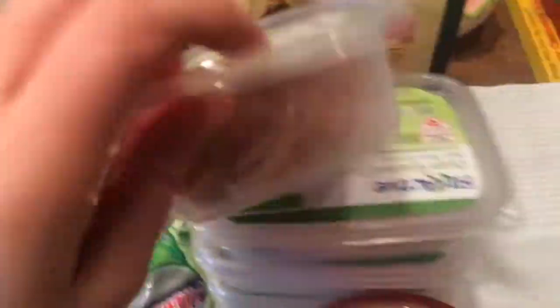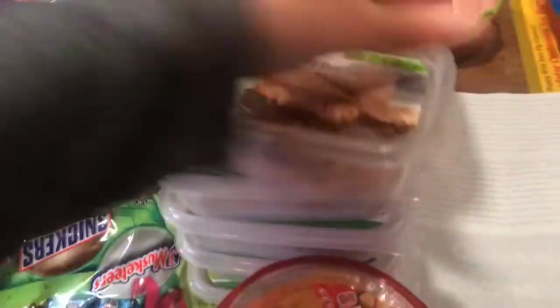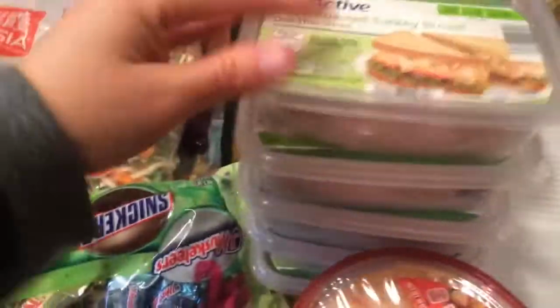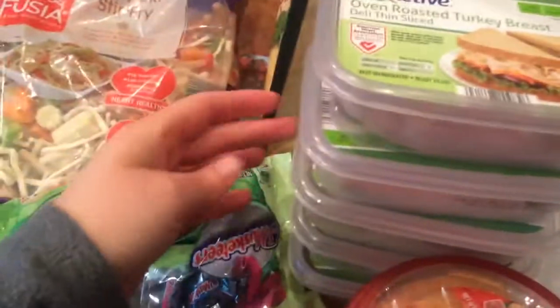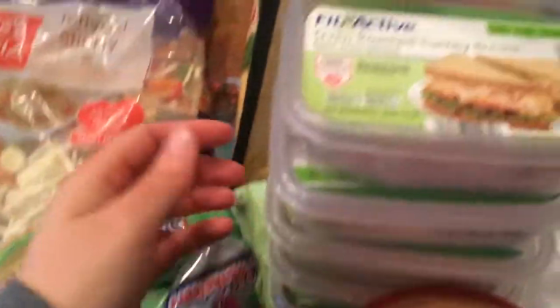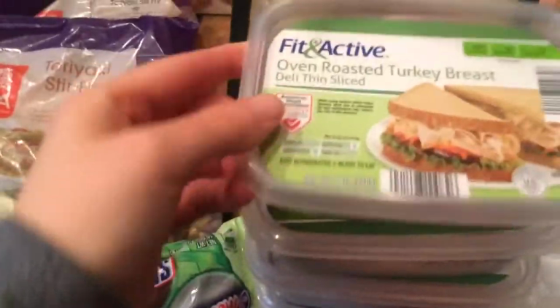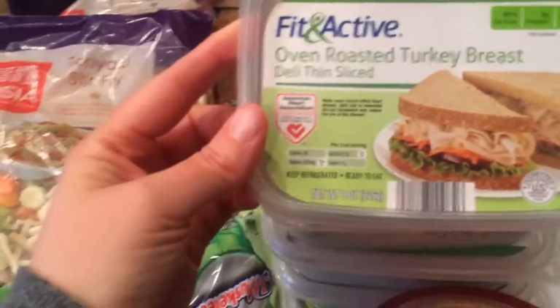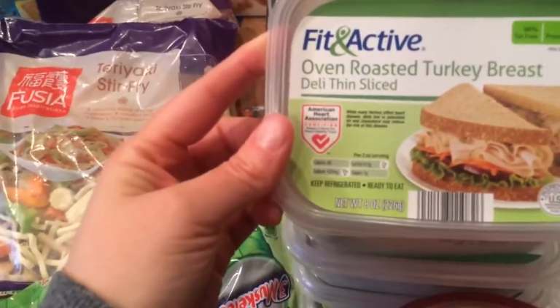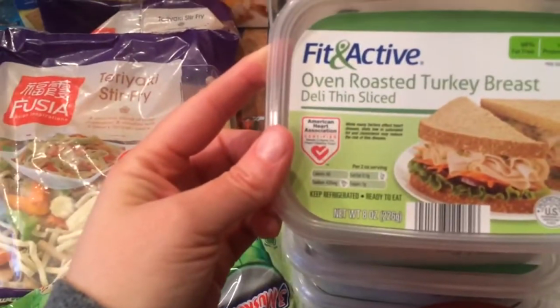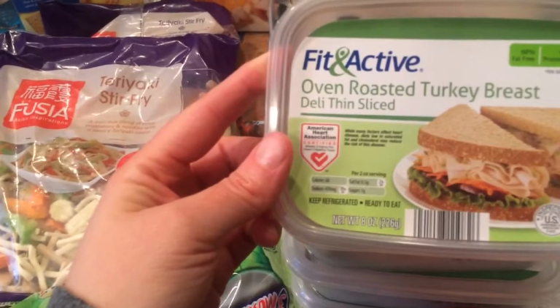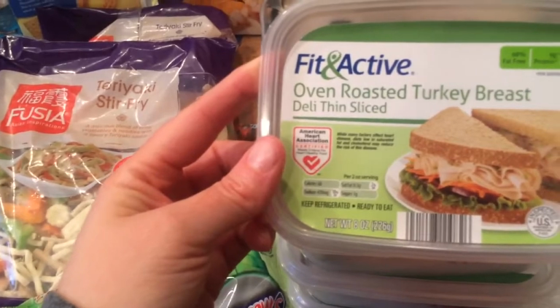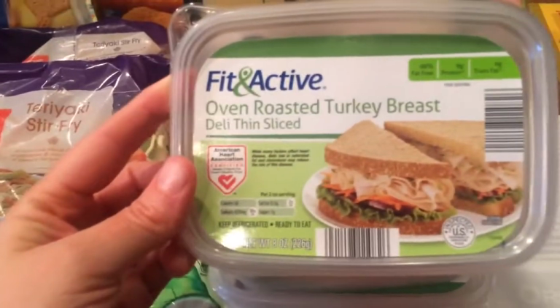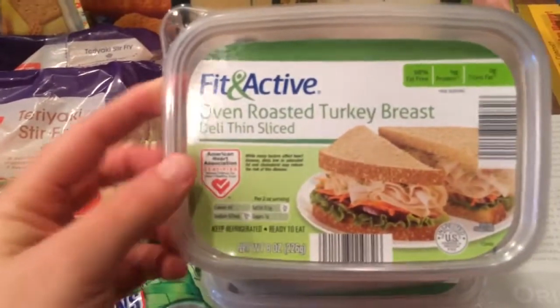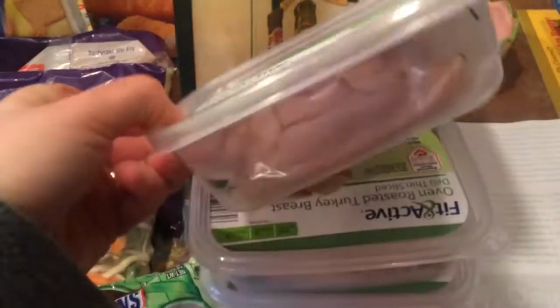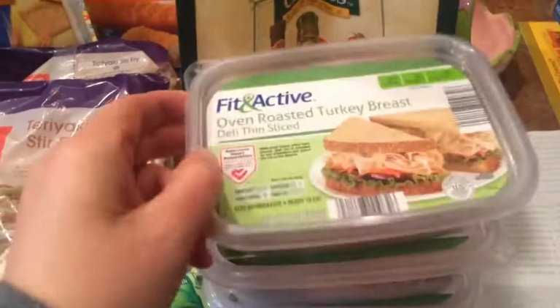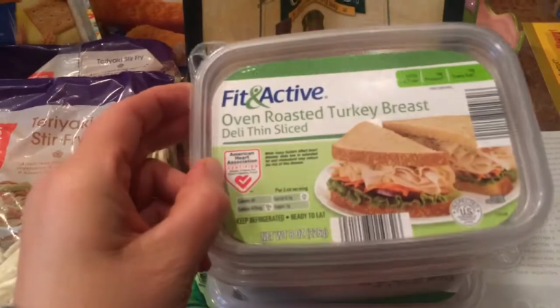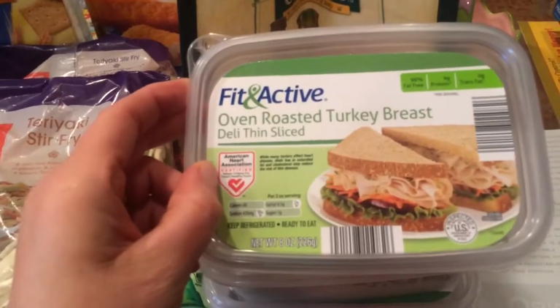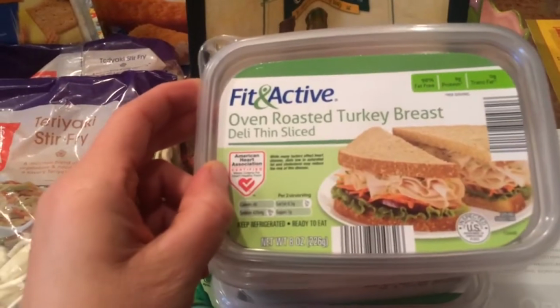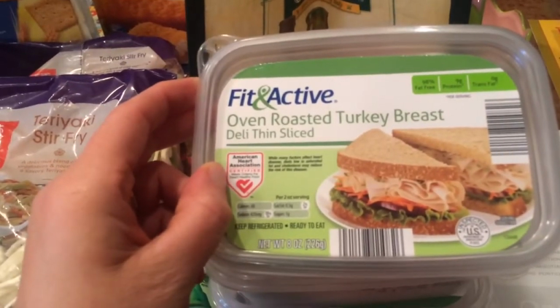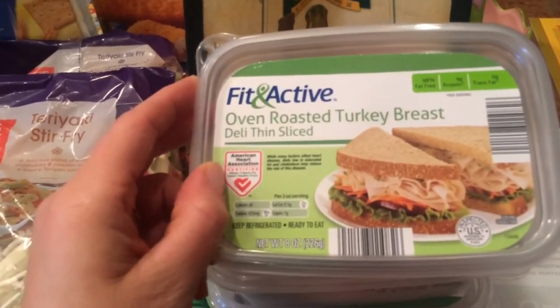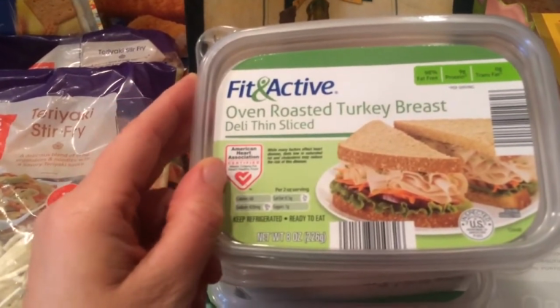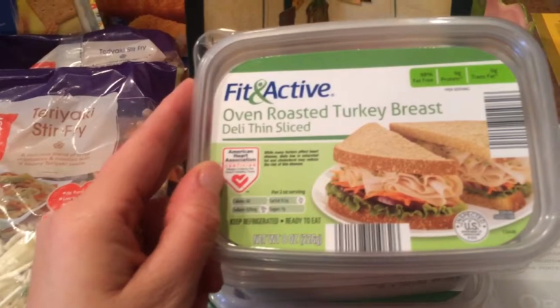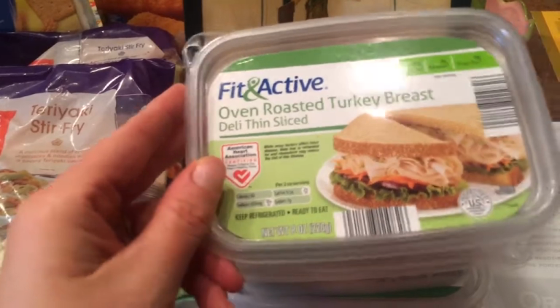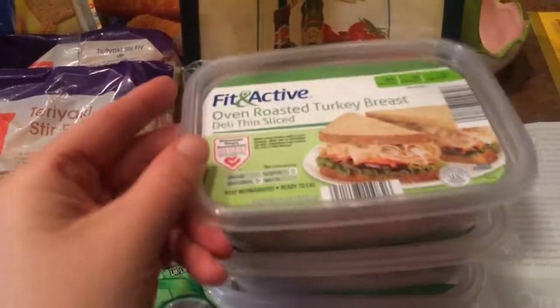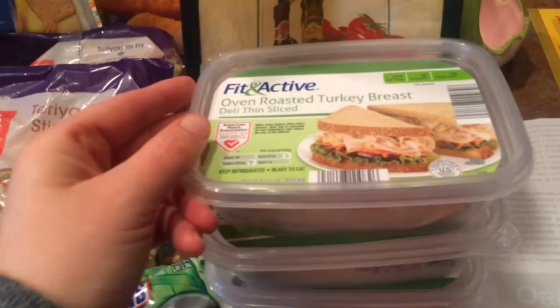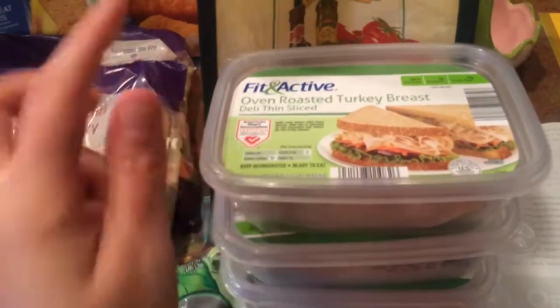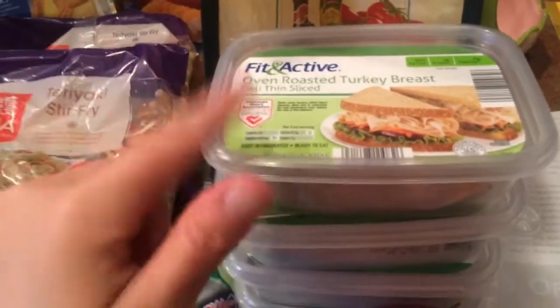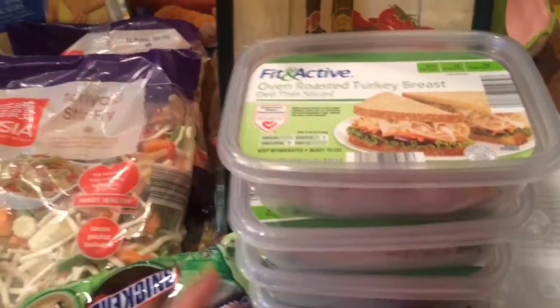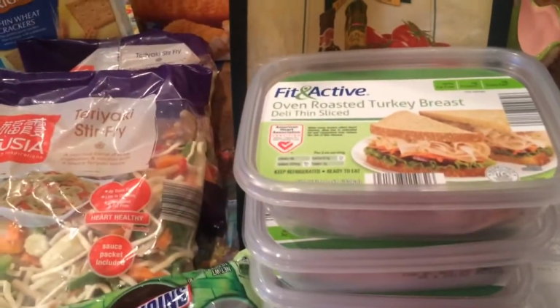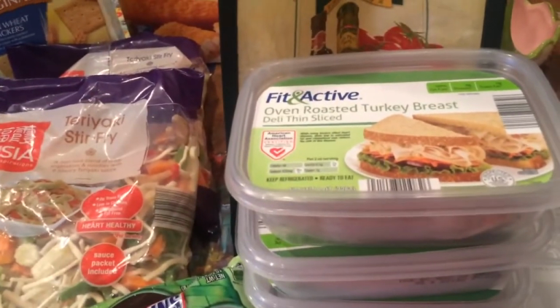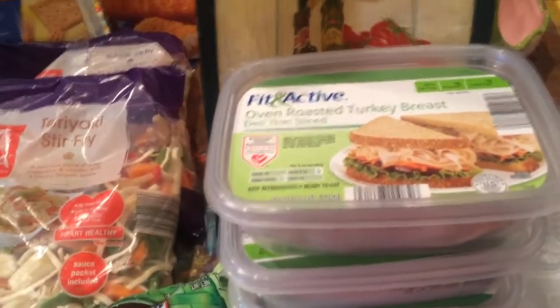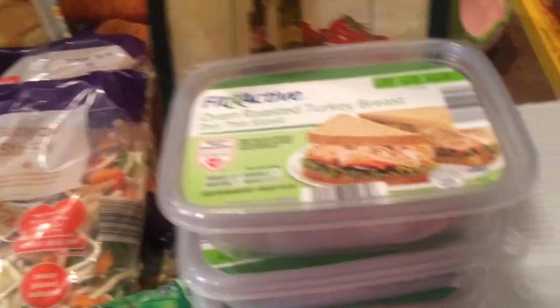I got five of these oven roasted turkey breast. These are for our dogs and we wrap their medication in them and they like it as a snack. $2.49 each.